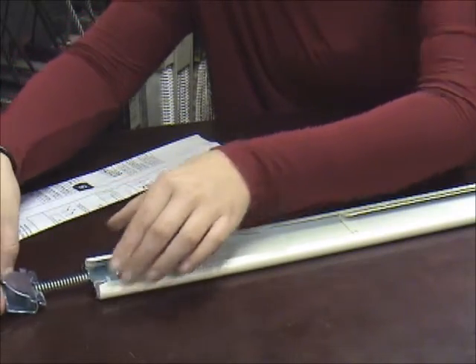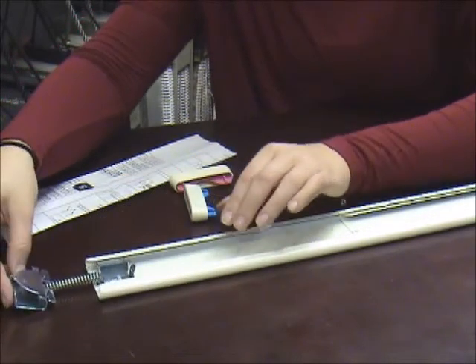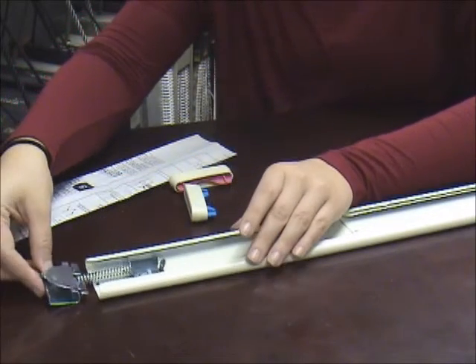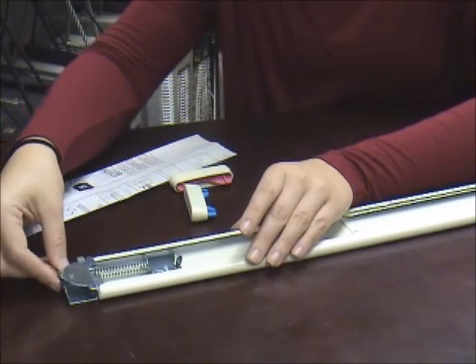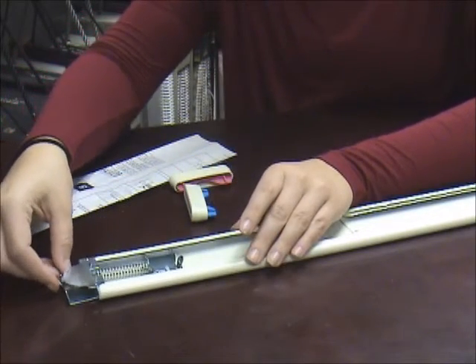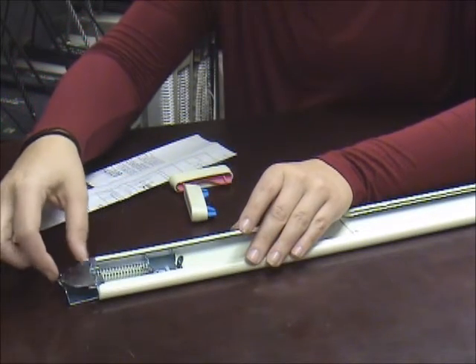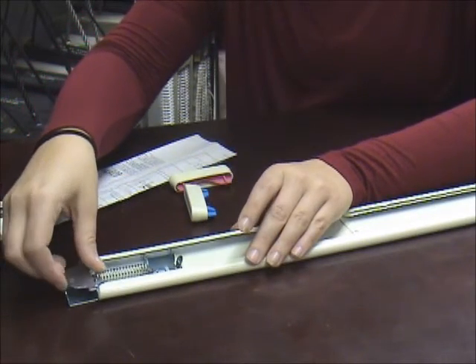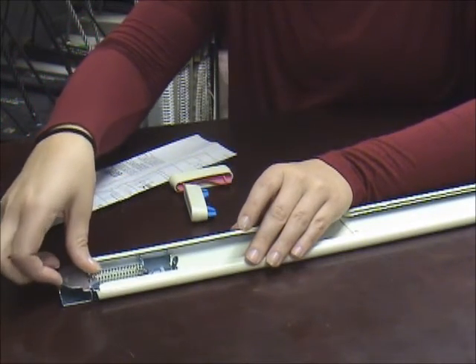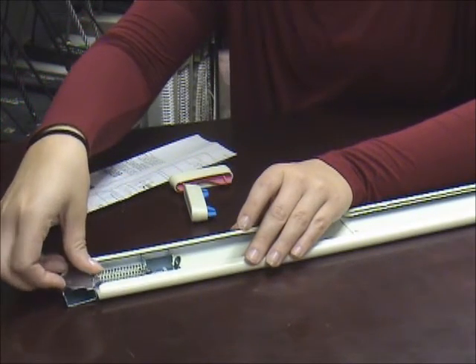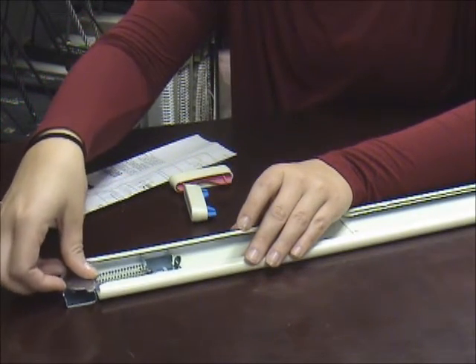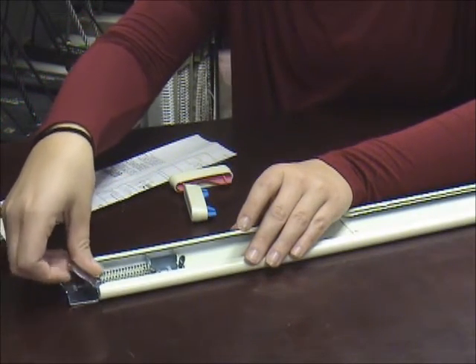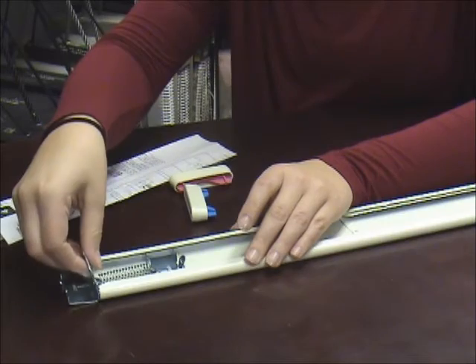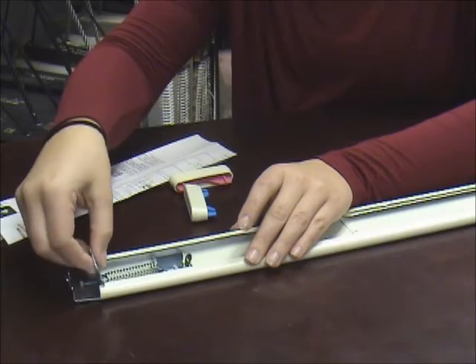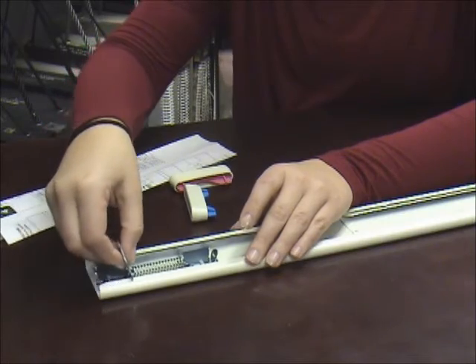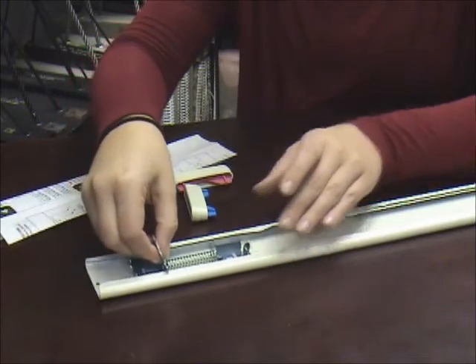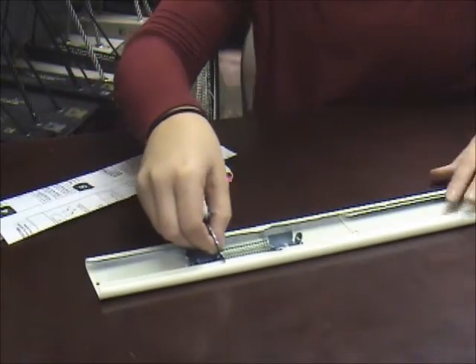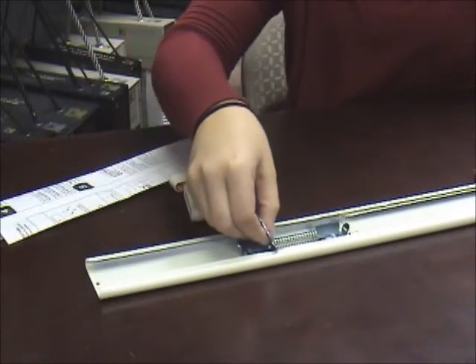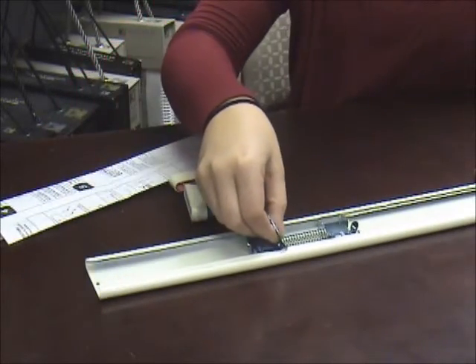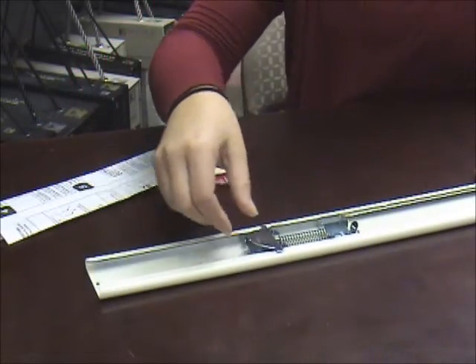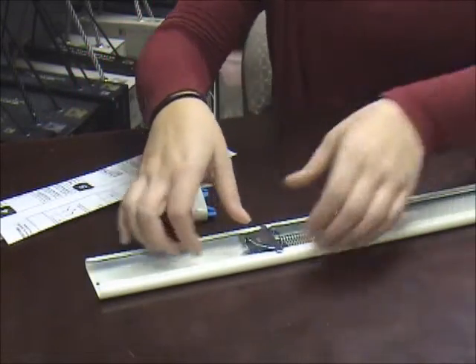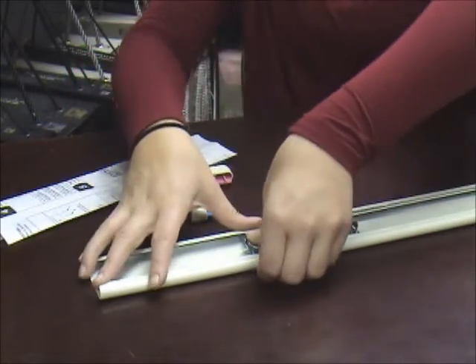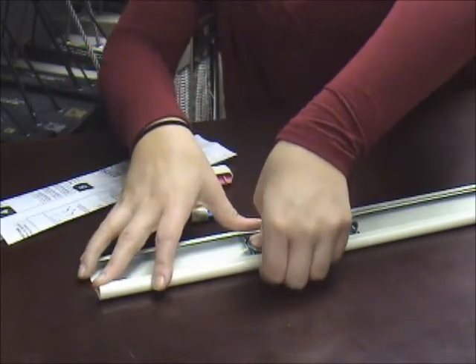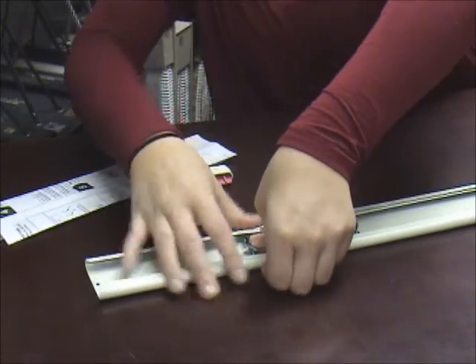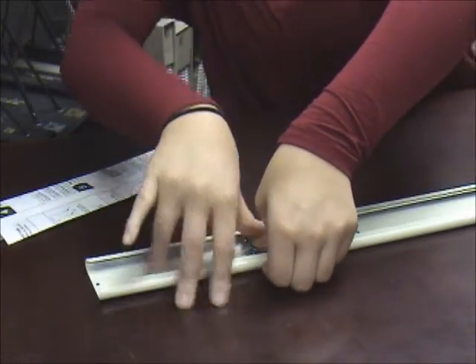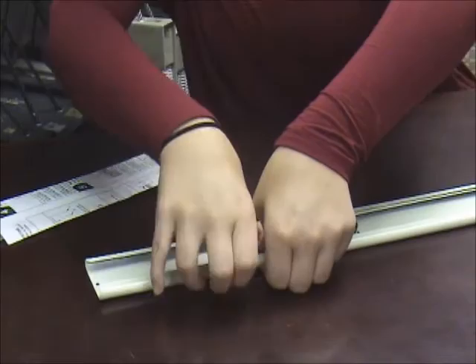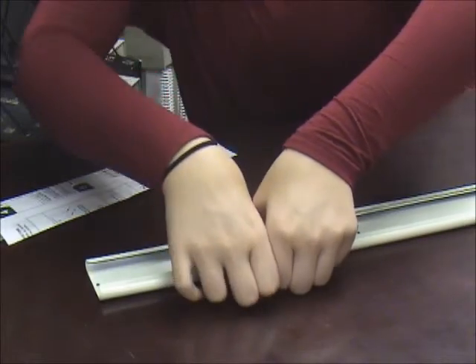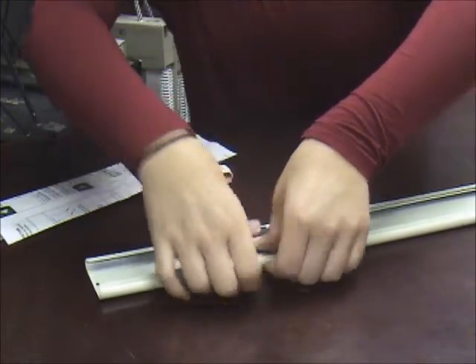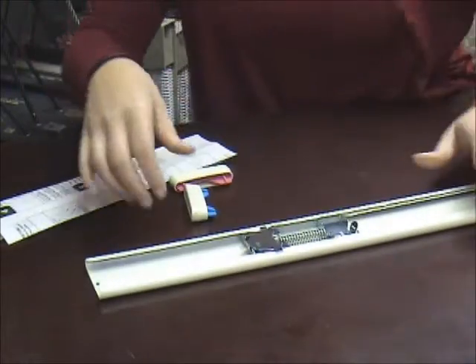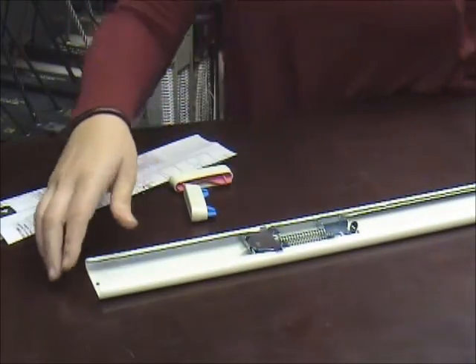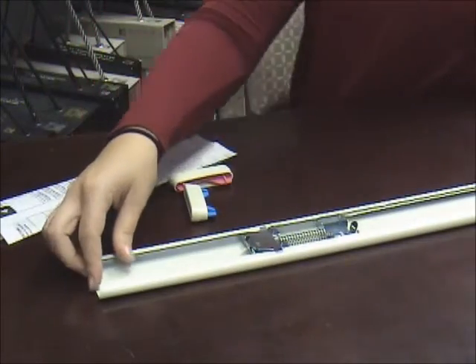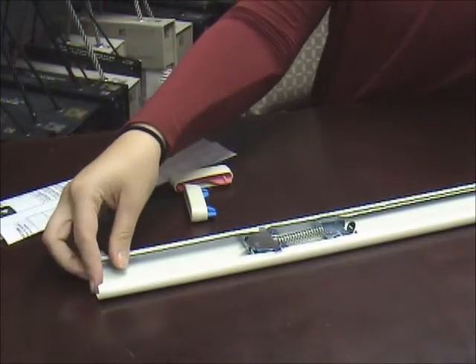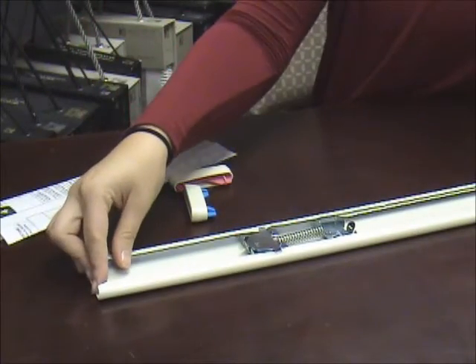Then slide the entire mechanism onto the rod, making sure that you lift the stop up. Once you get to the end, you will press the stop in until it clicks. This will create tension.